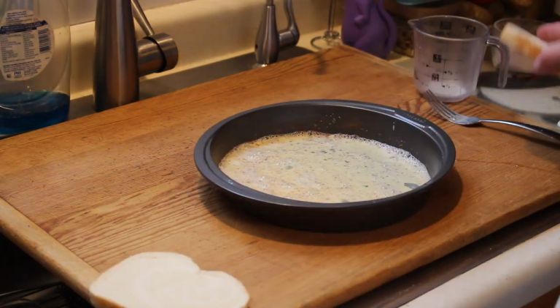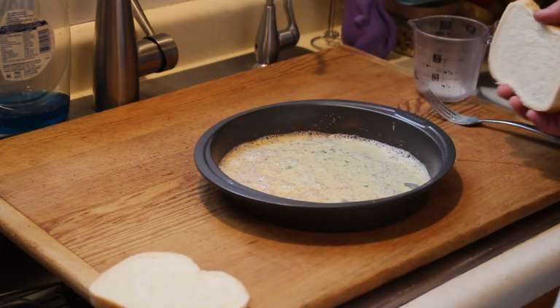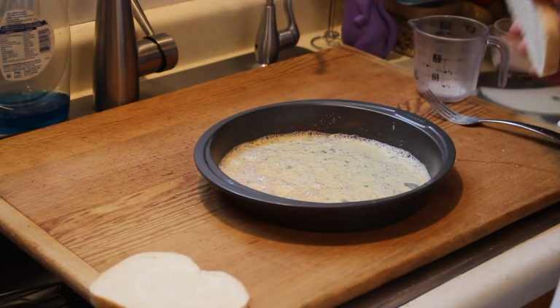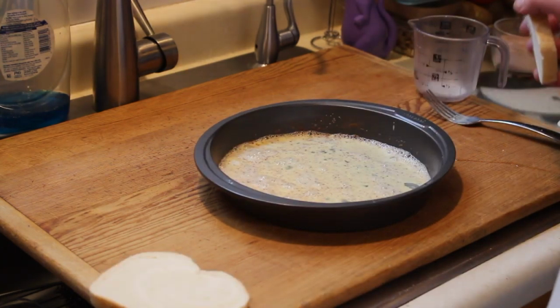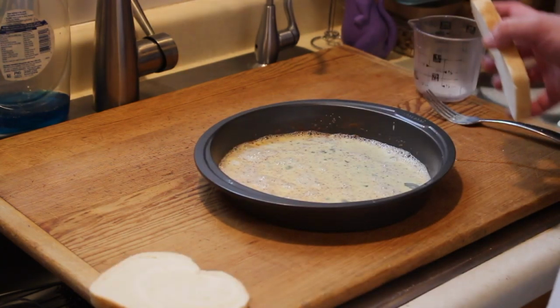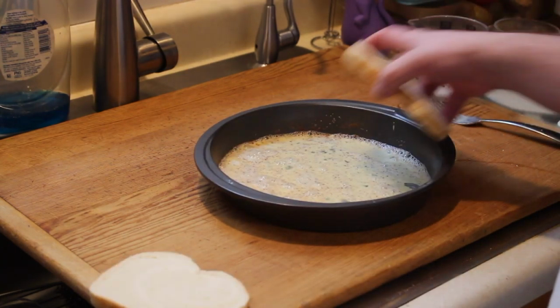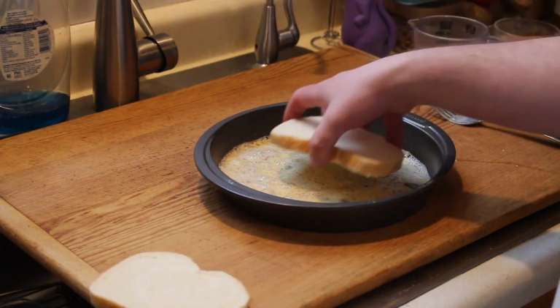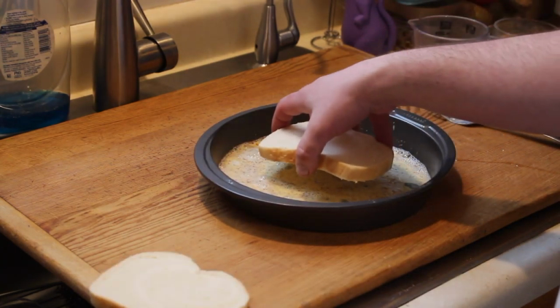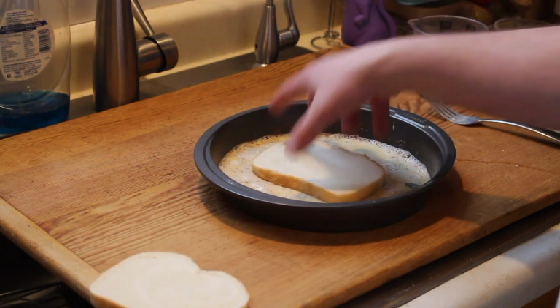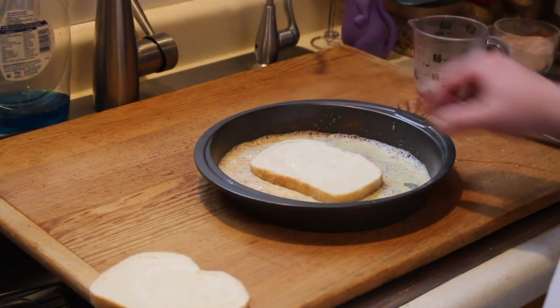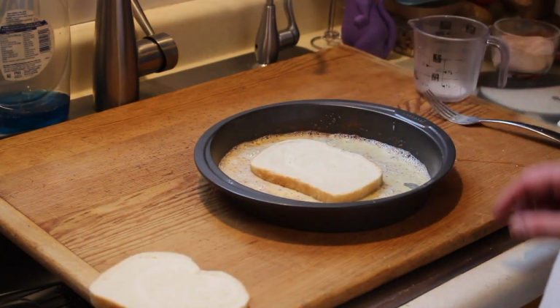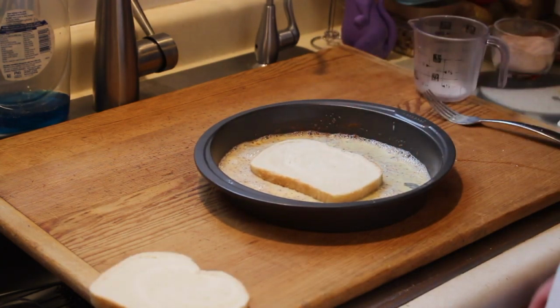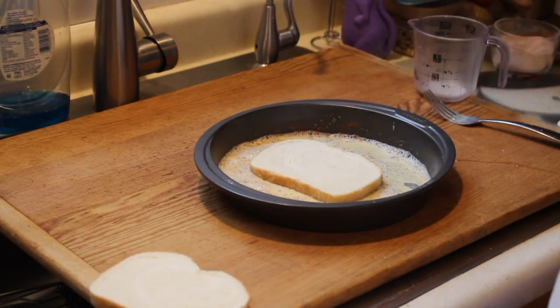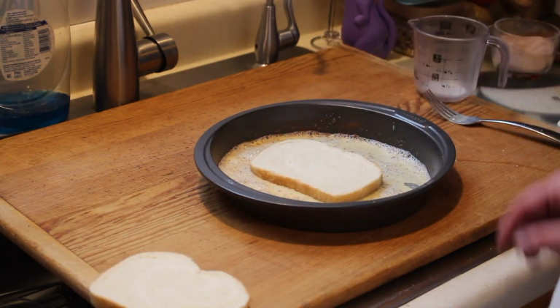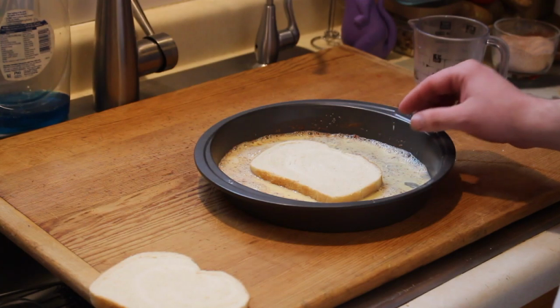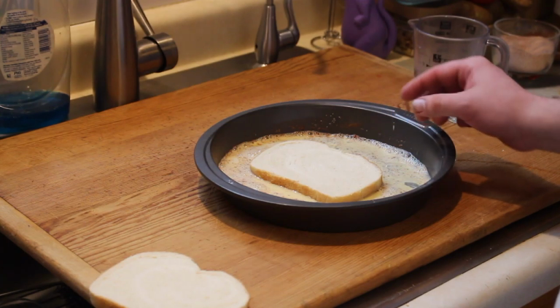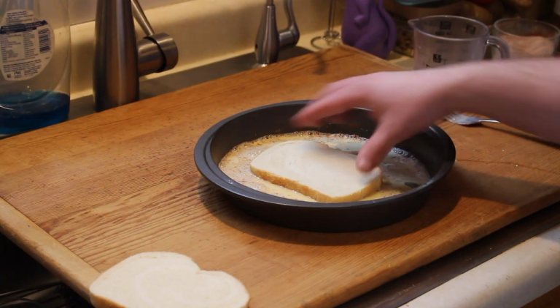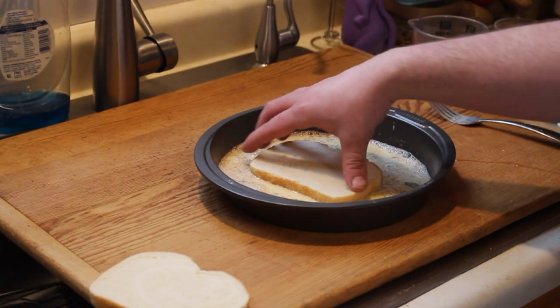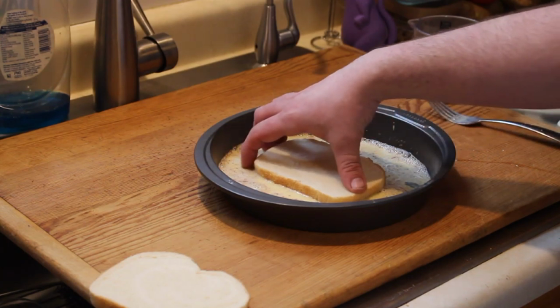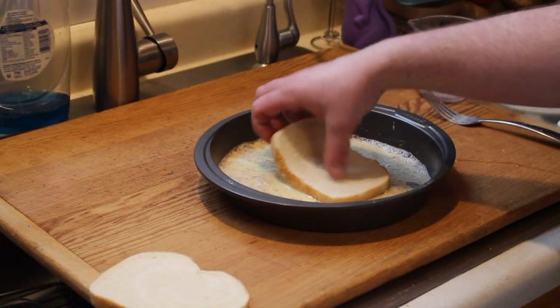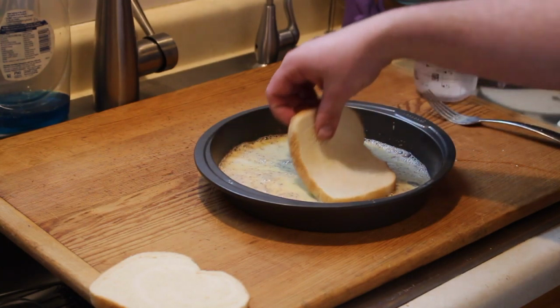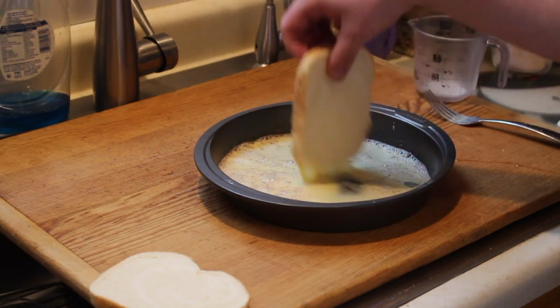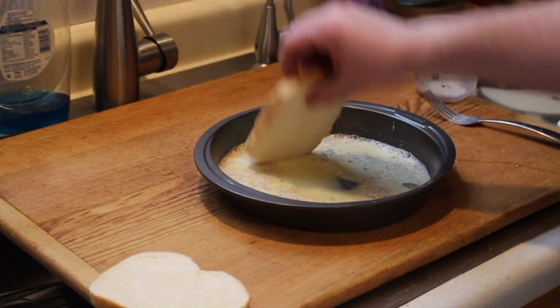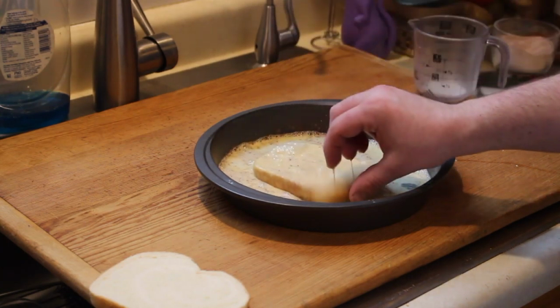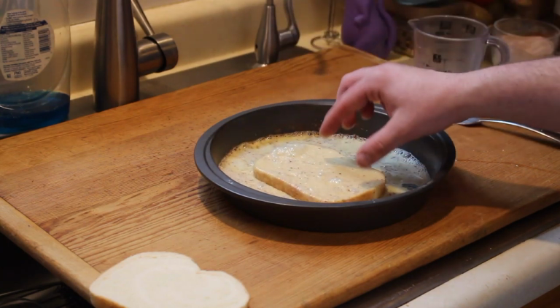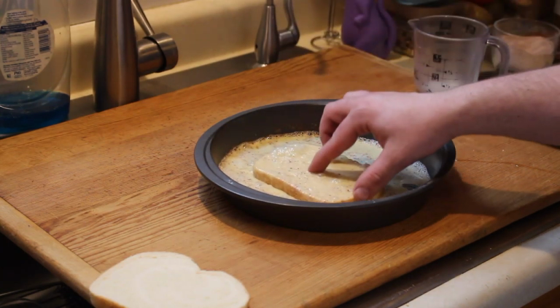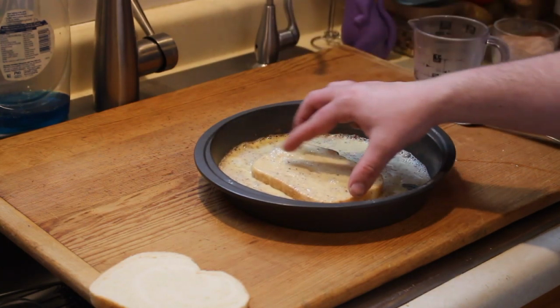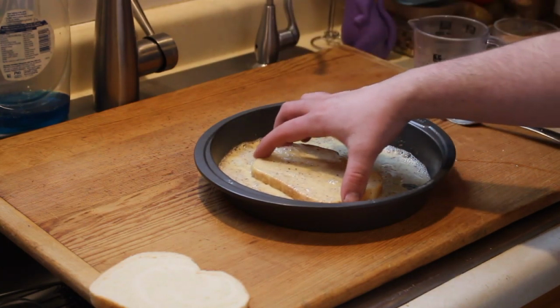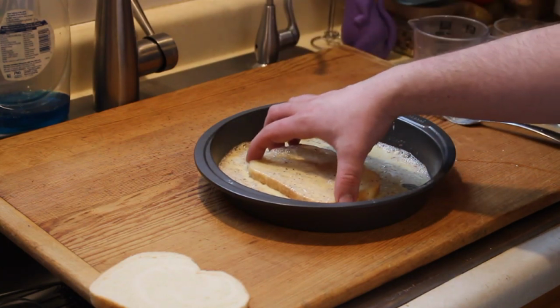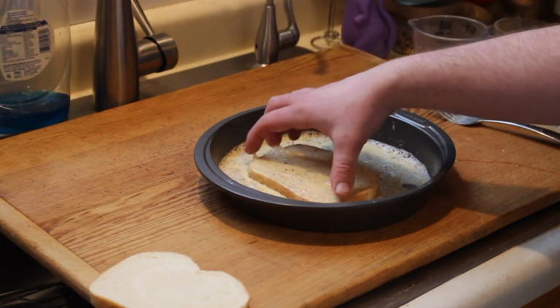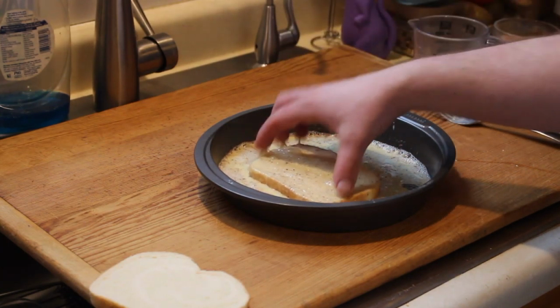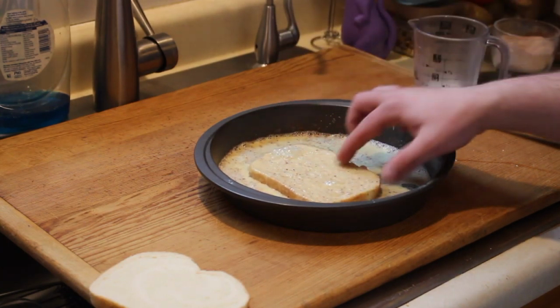Add in your bread one slice at a time. After a few seconds, just flip it over and allow it to absorb.